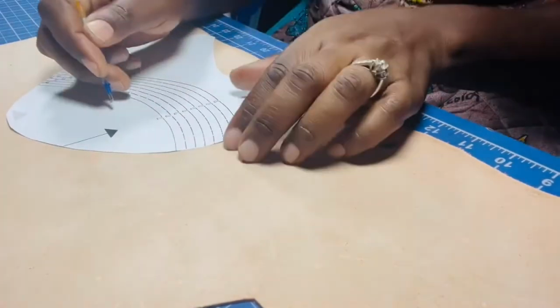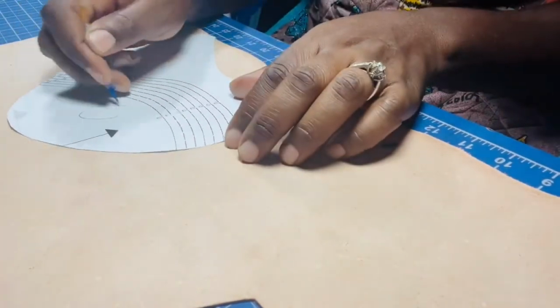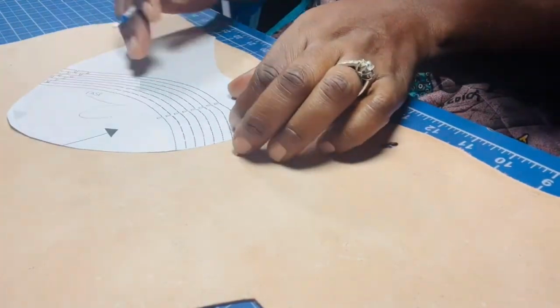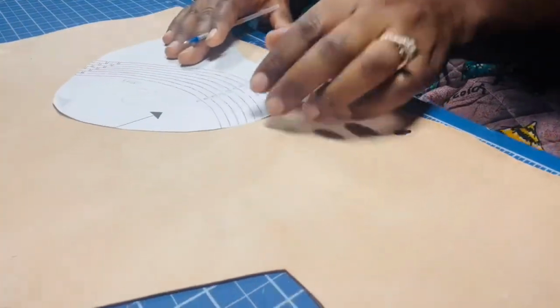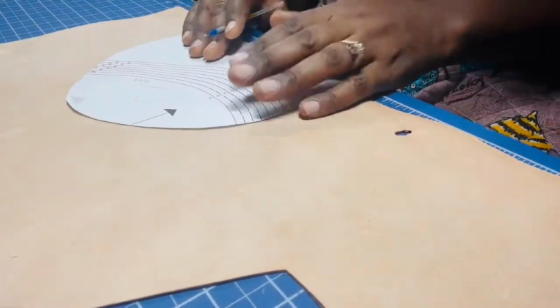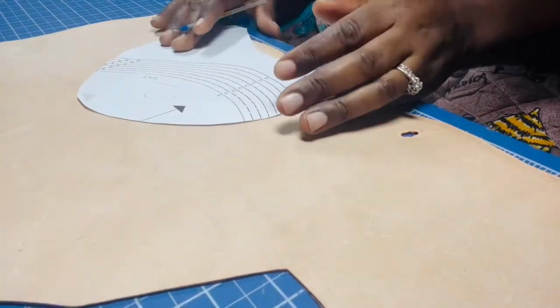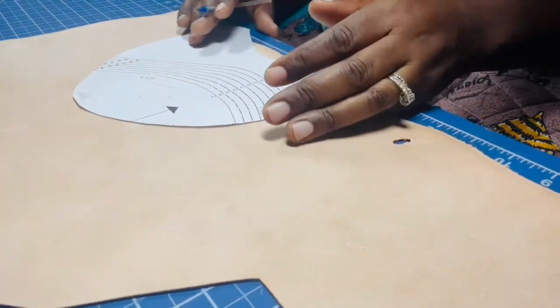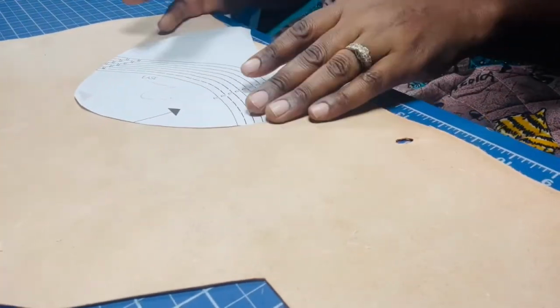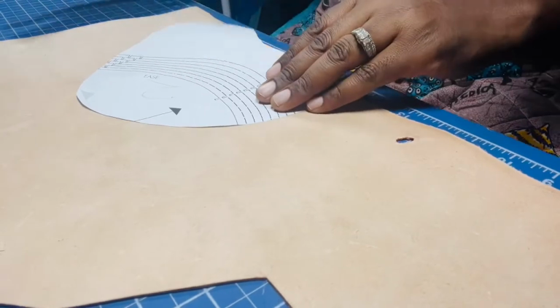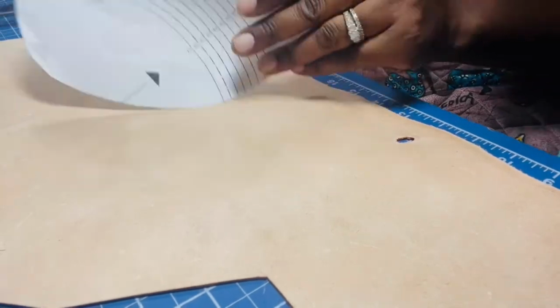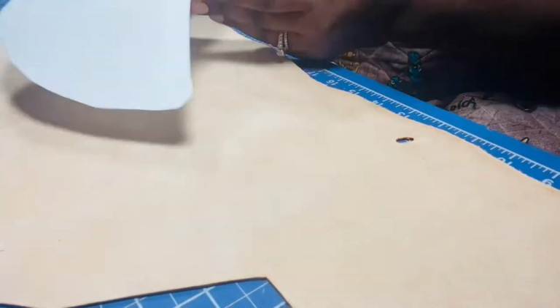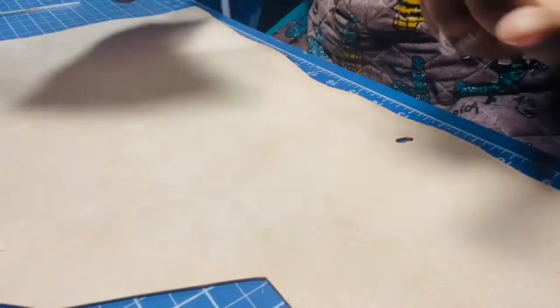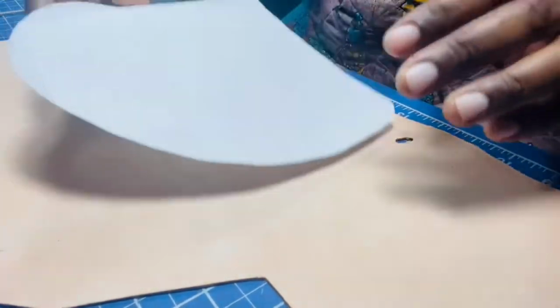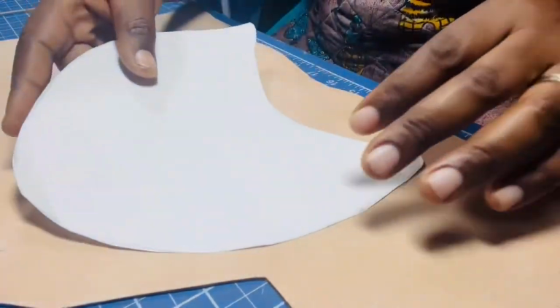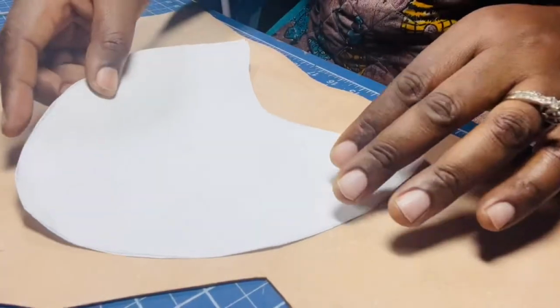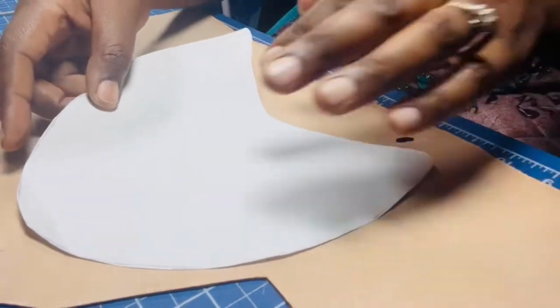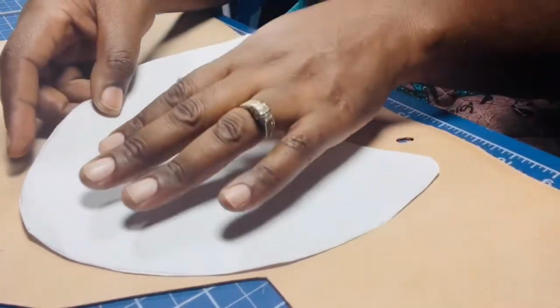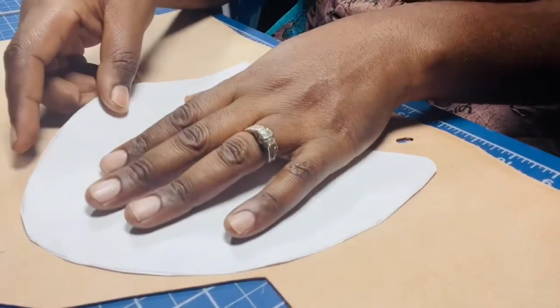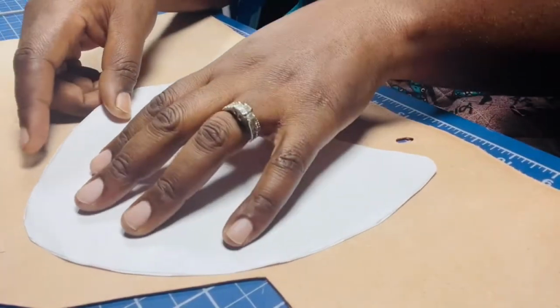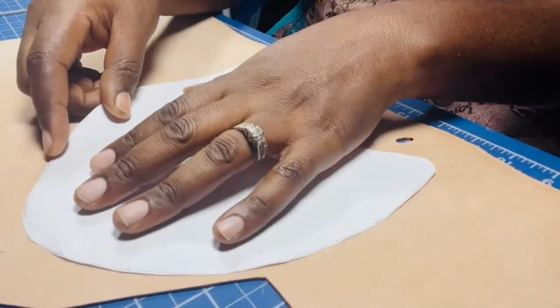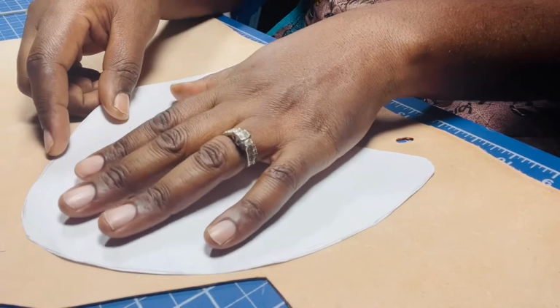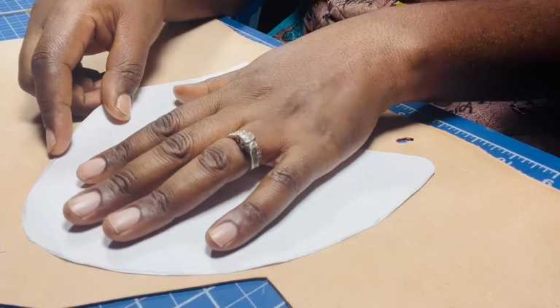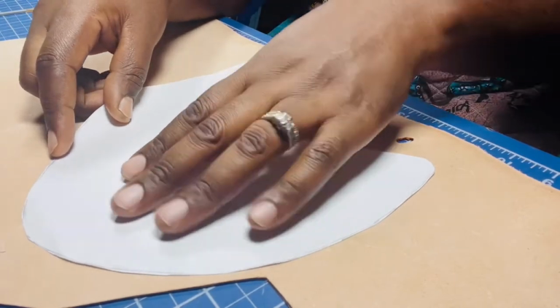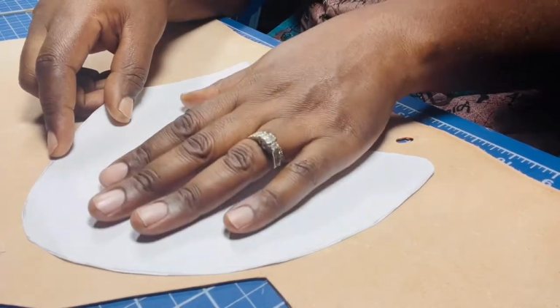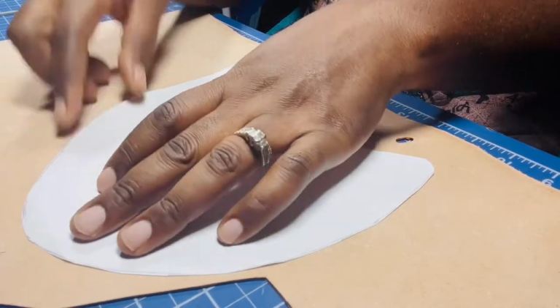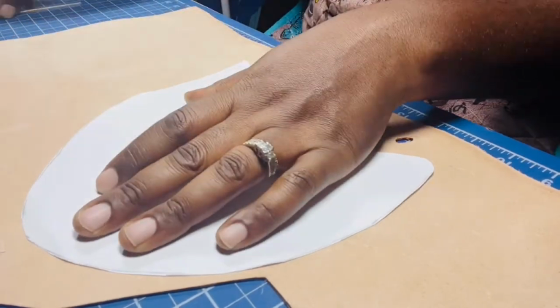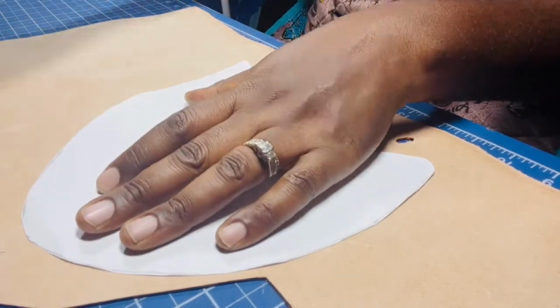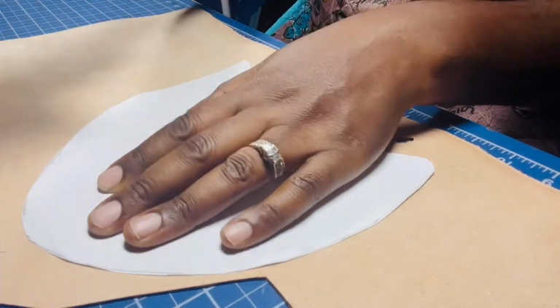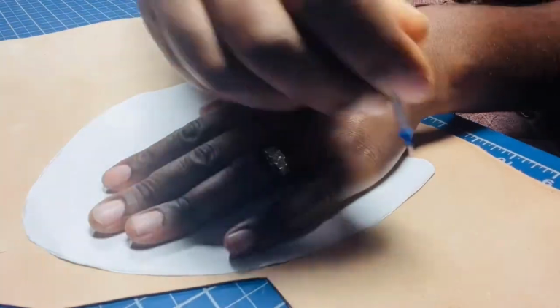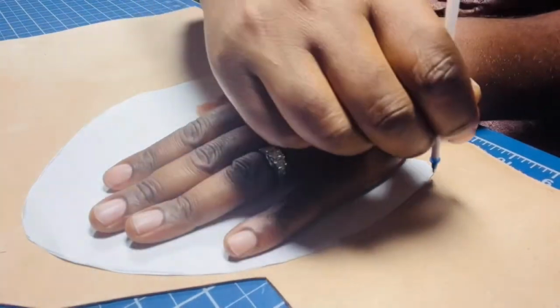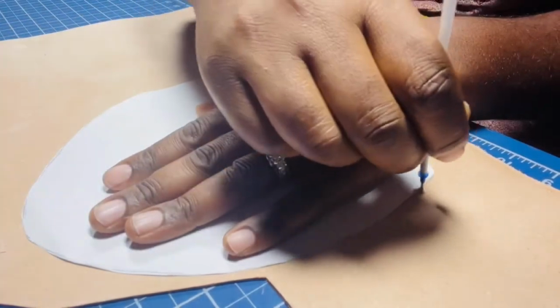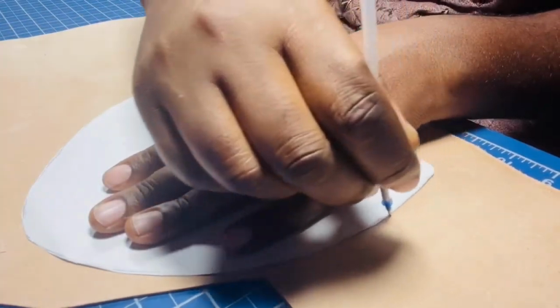For this particular pattern it doesn't matter because it's the same on both sides, but it's a good habit to practice so you don't end up with two of the same side. I'm simply going to place it here on the leather and trace it out.